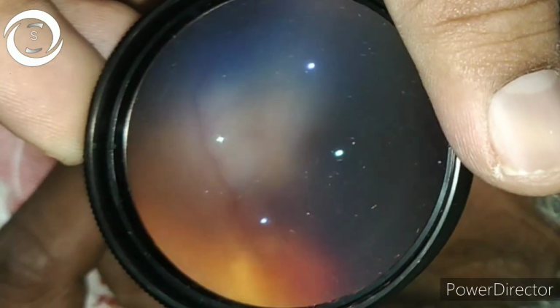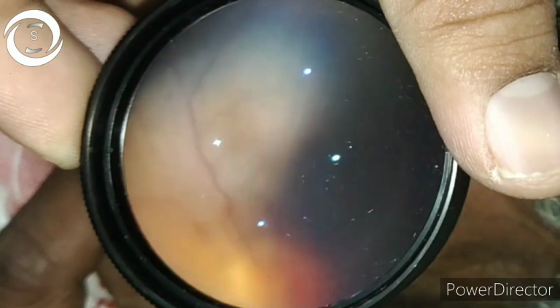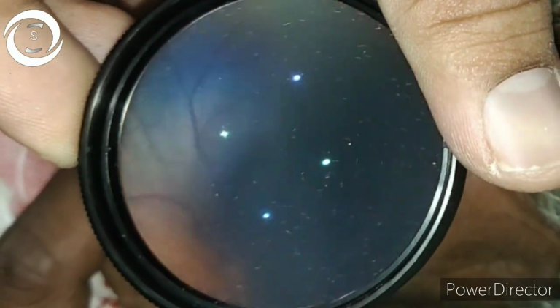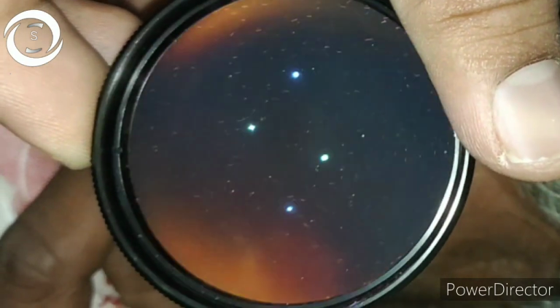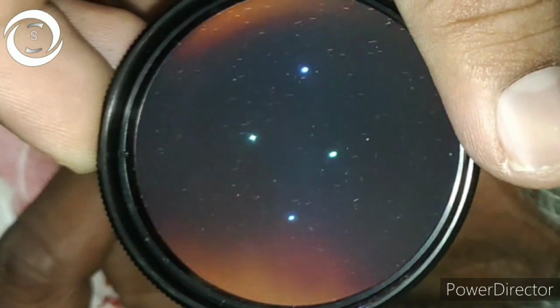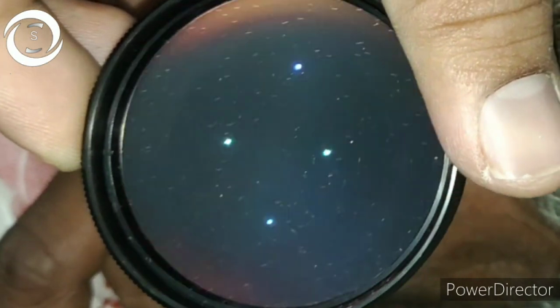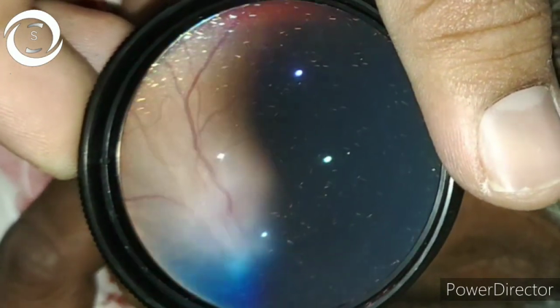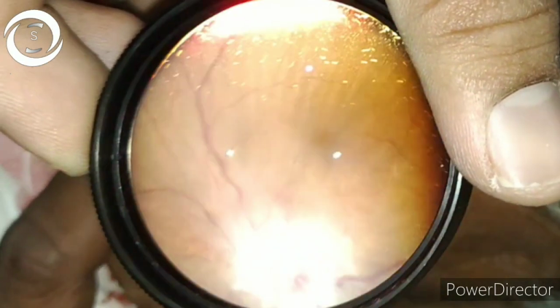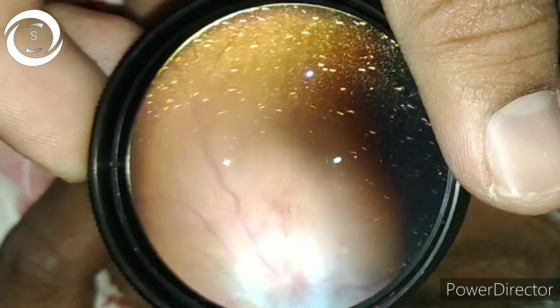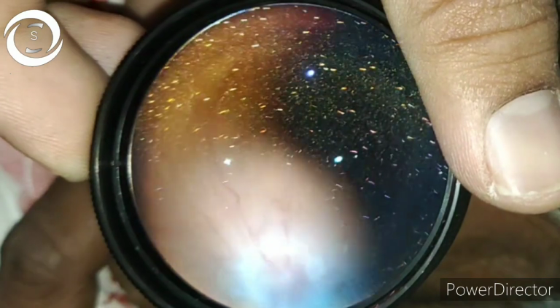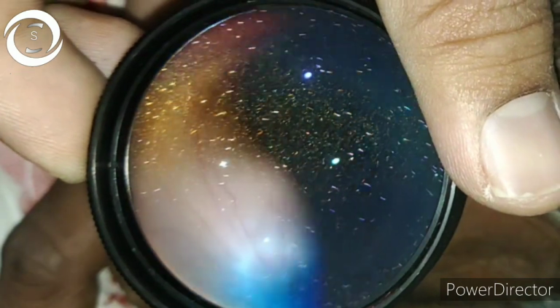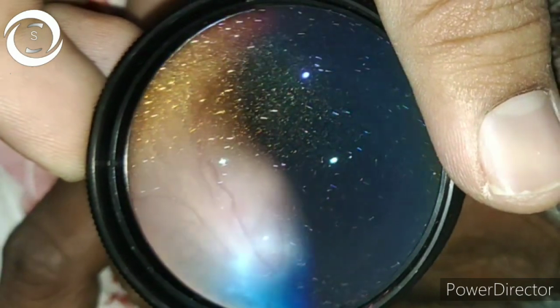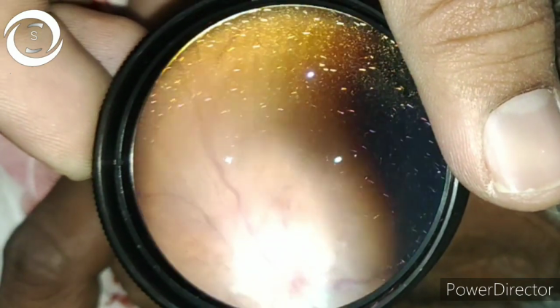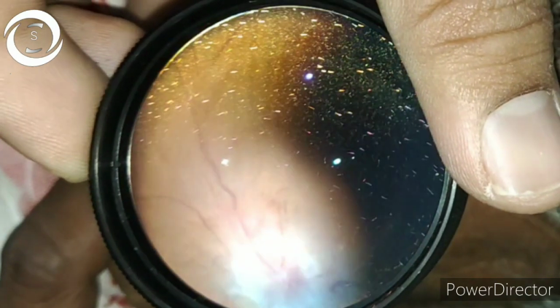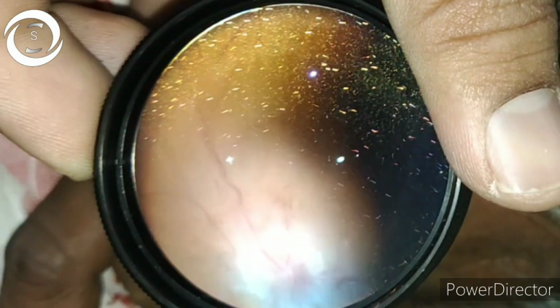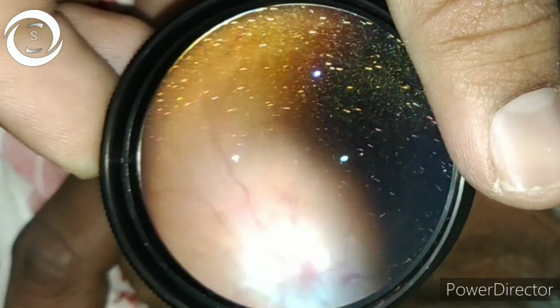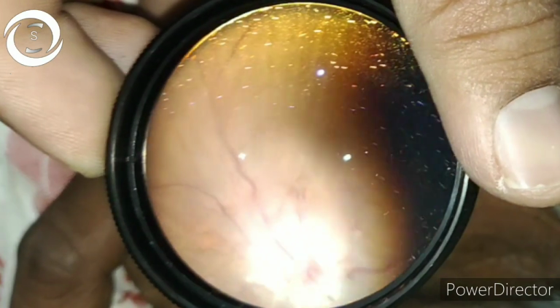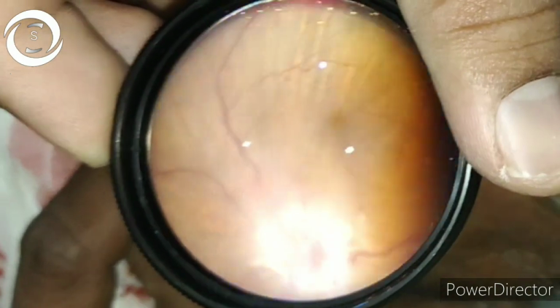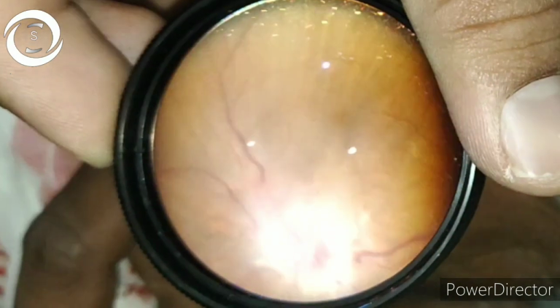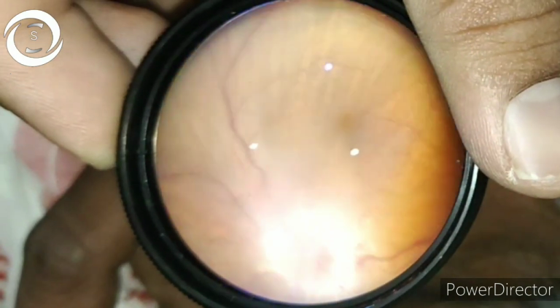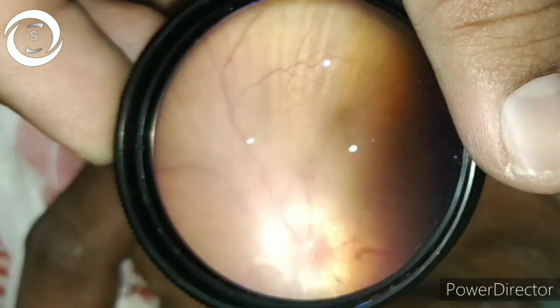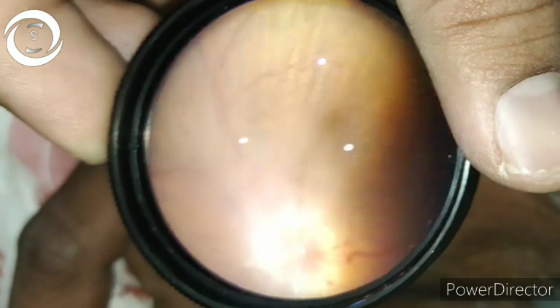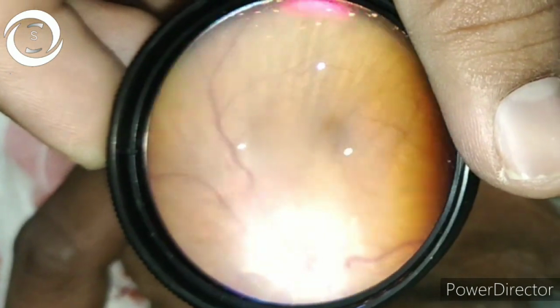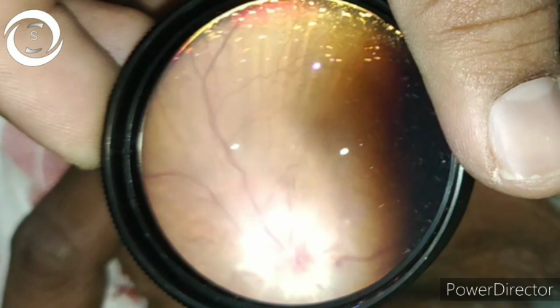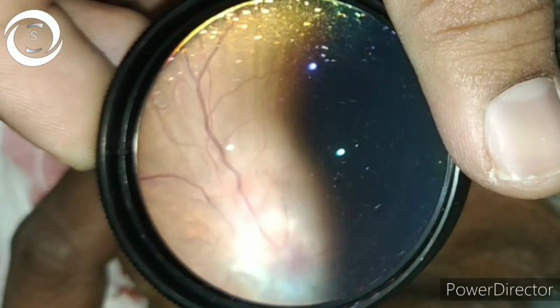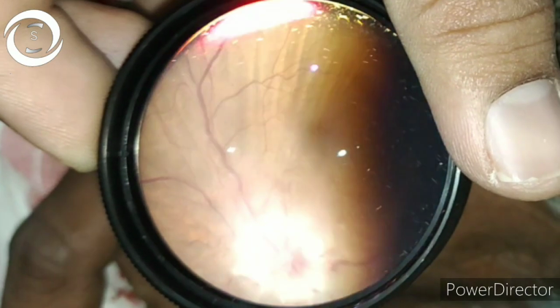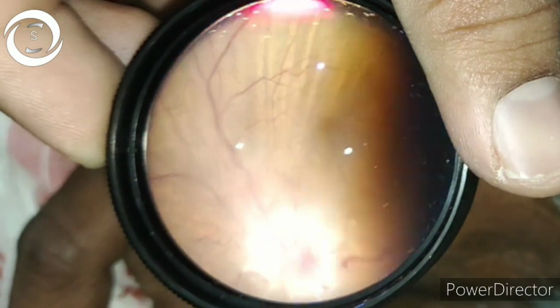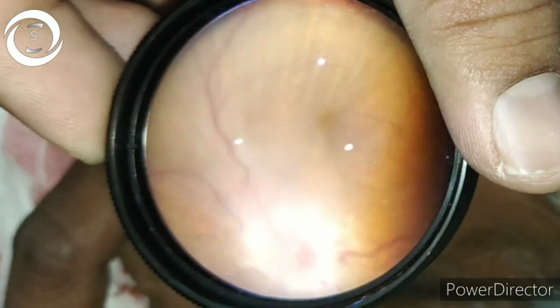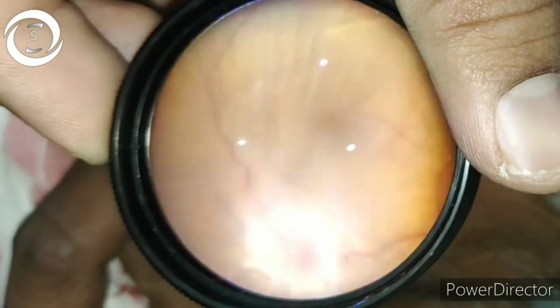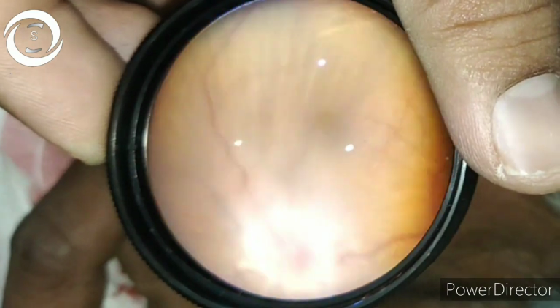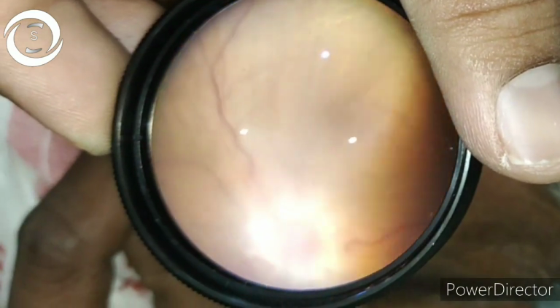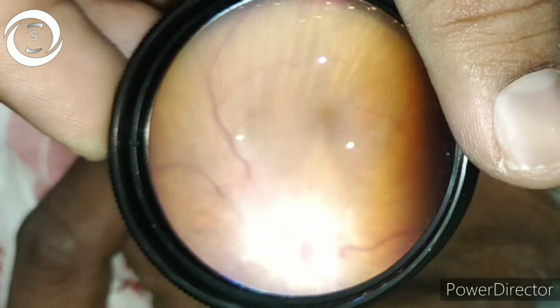That was the case history, and now we will discuss the important fundus sign which I found interesting and thought I should discuss in detail: the choroidal folds.